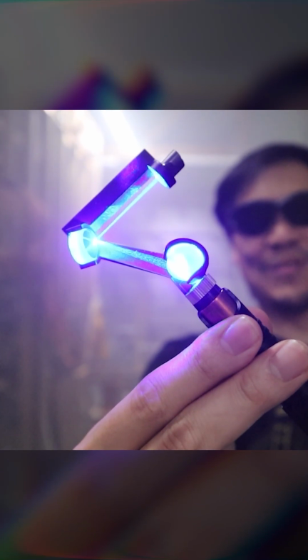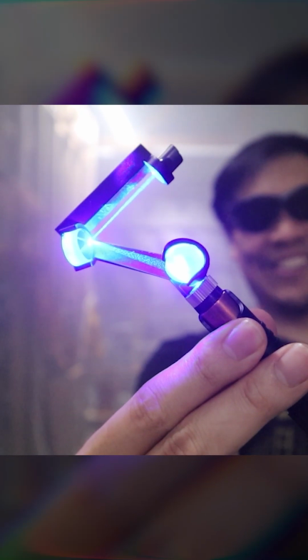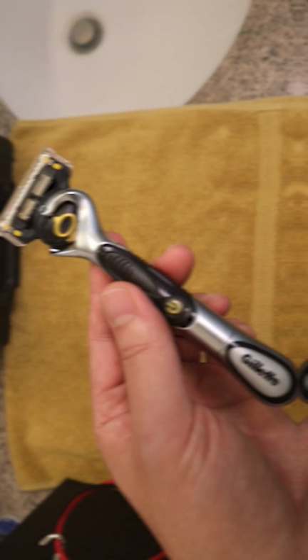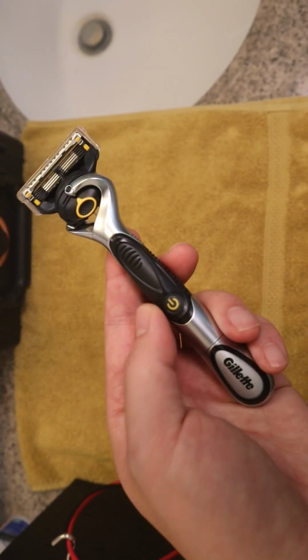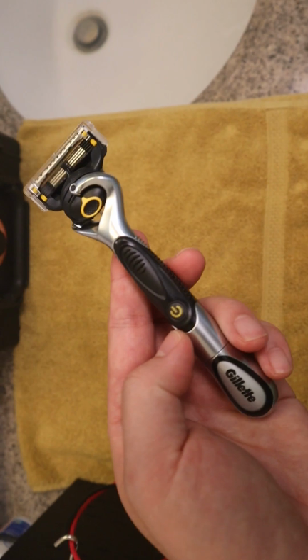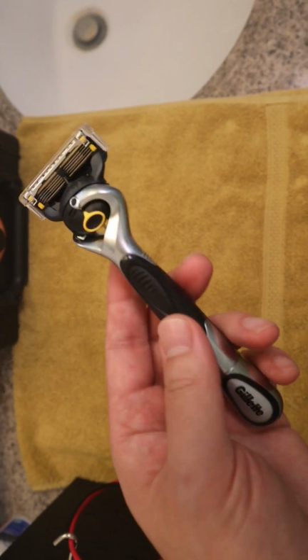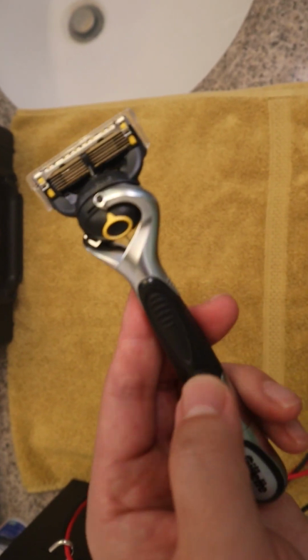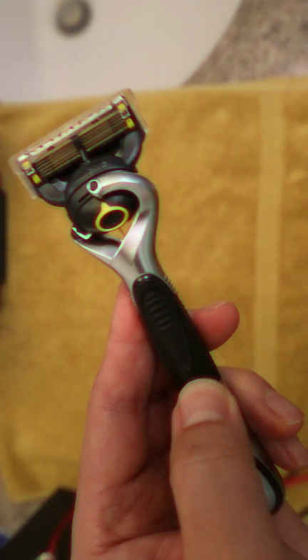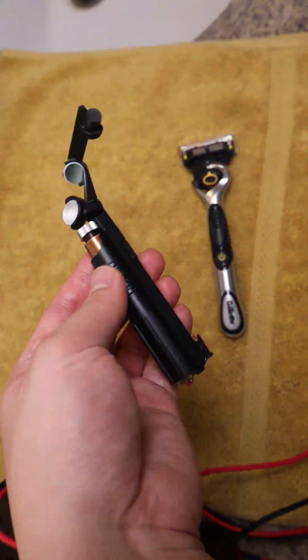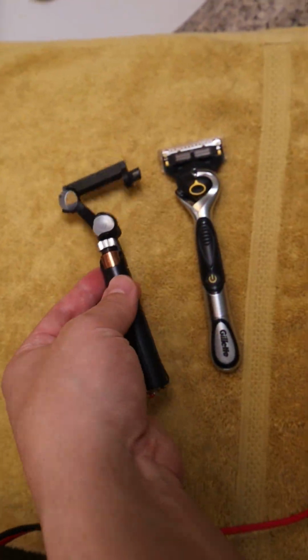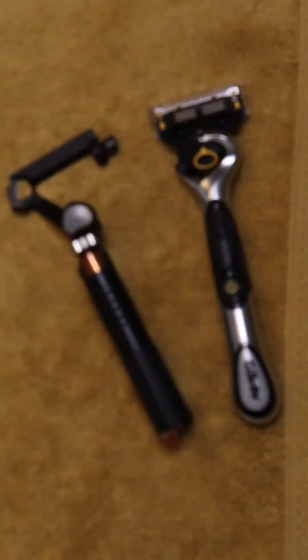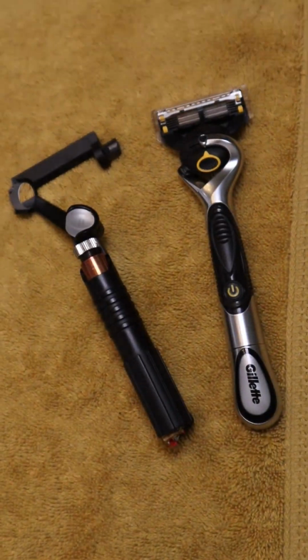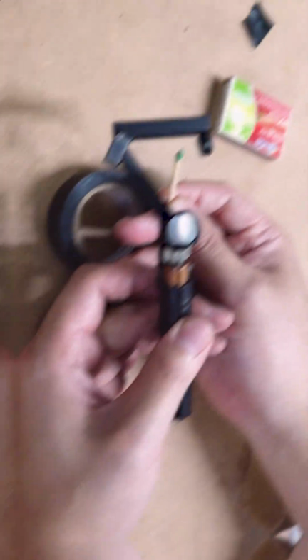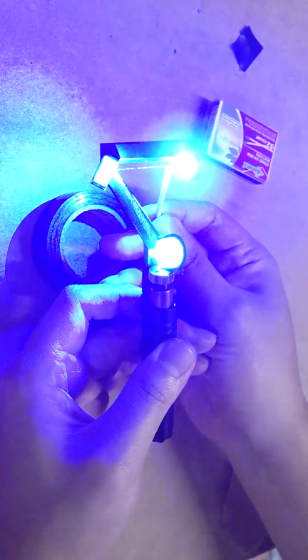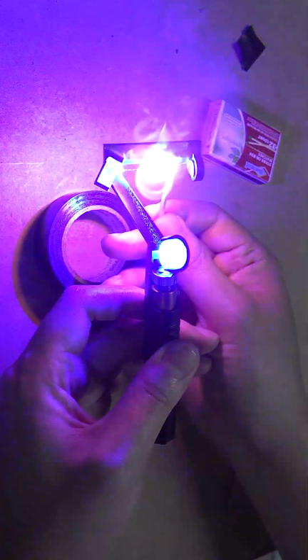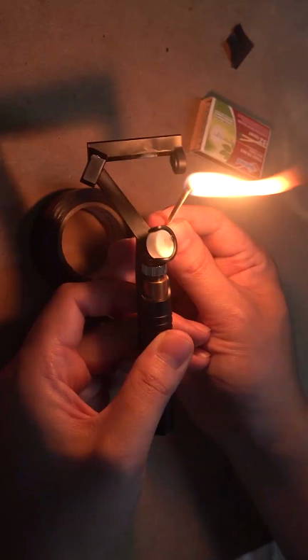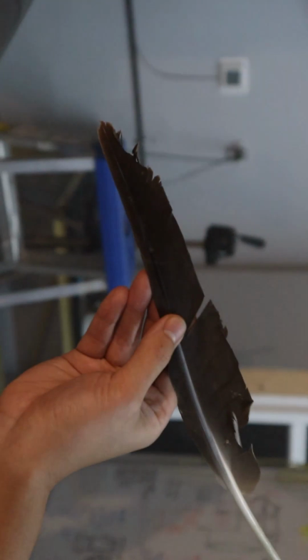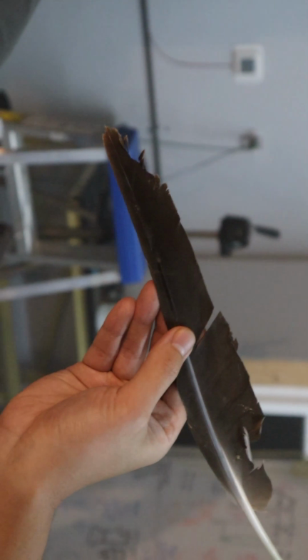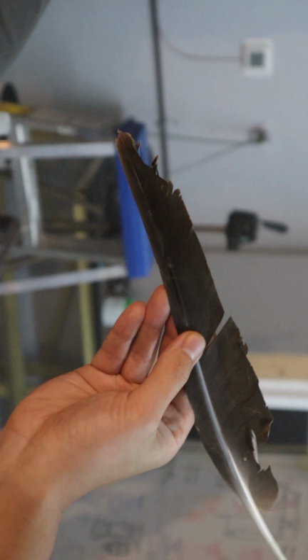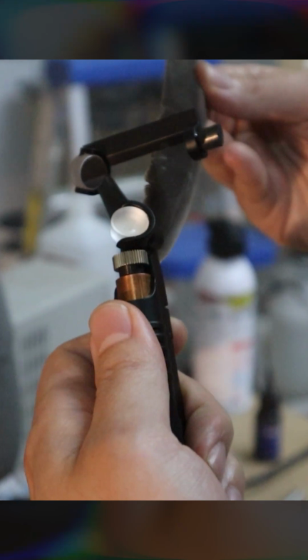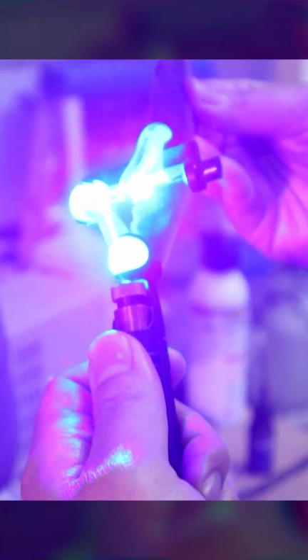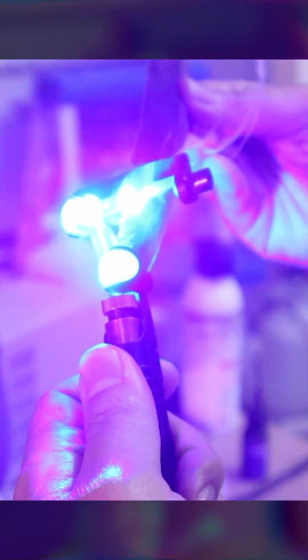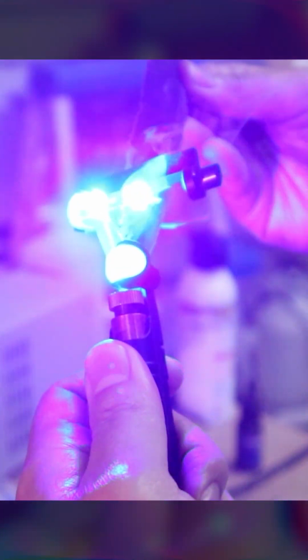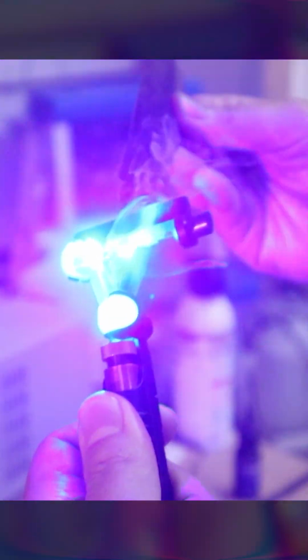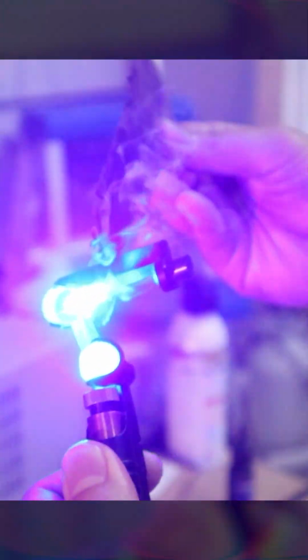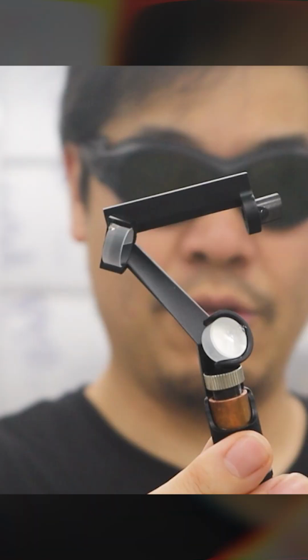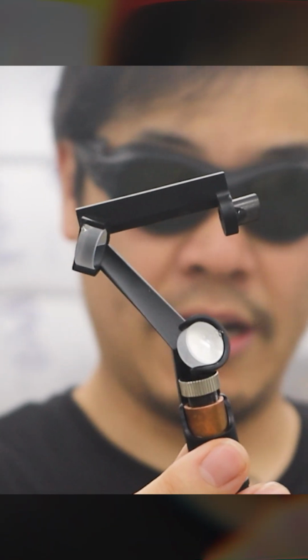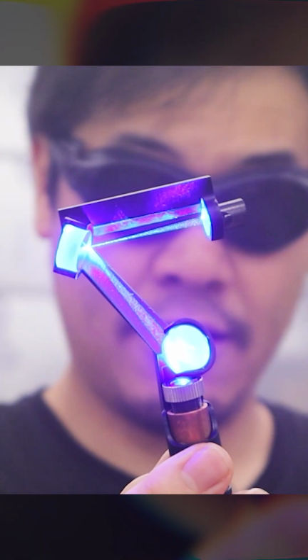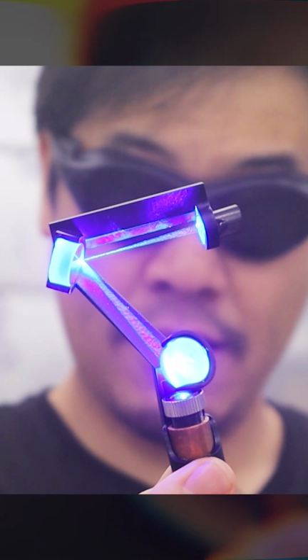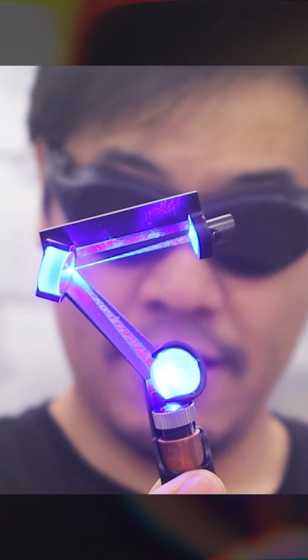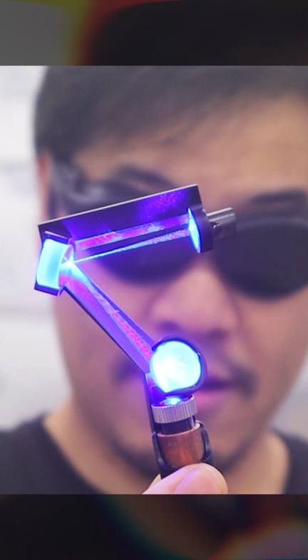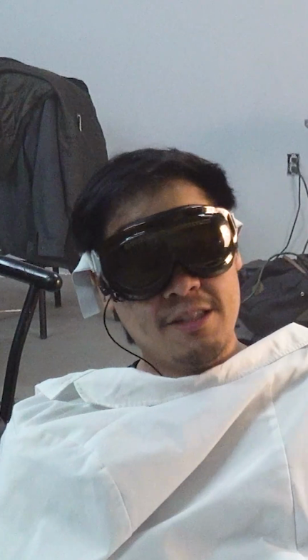Look at it. This is the smallest electric razor I could find at Walmart, and this is my laser razor. And it actually works. Look at how easily you can shave this bird feather. So the only thing left to do was to shave my face.